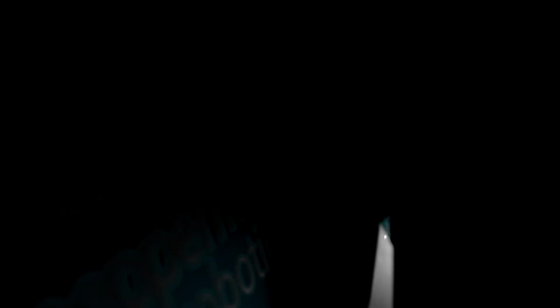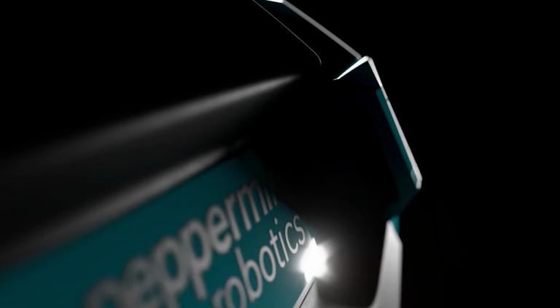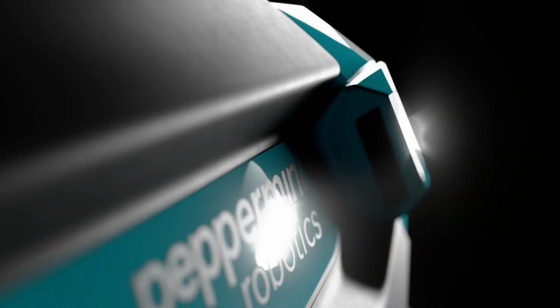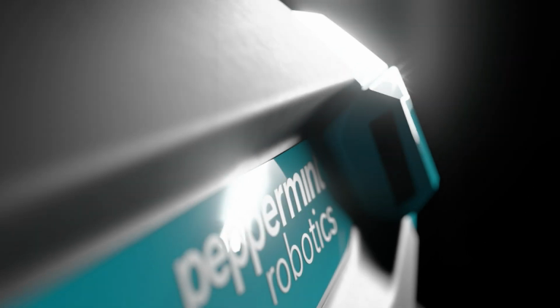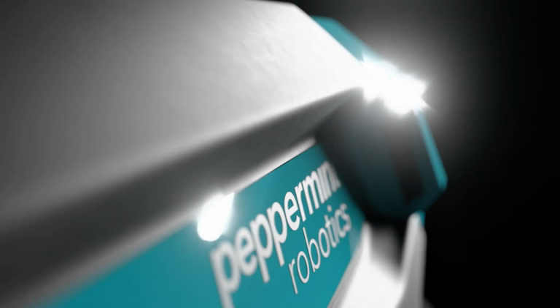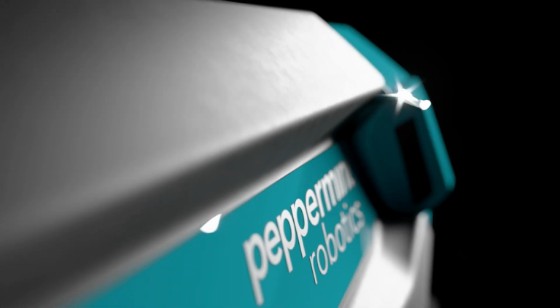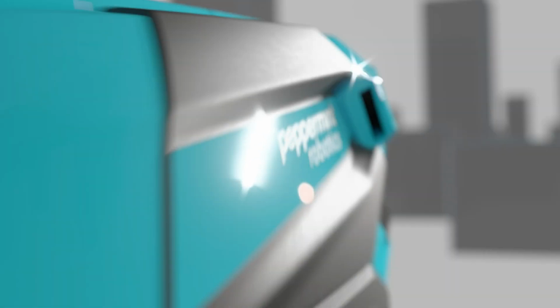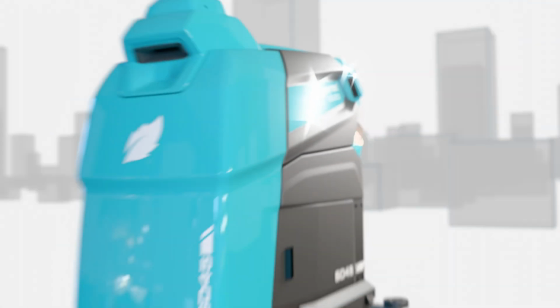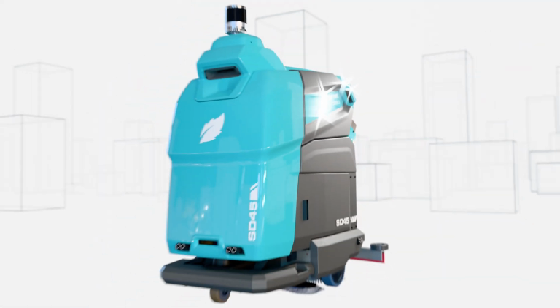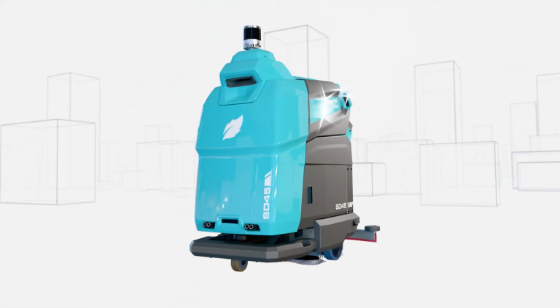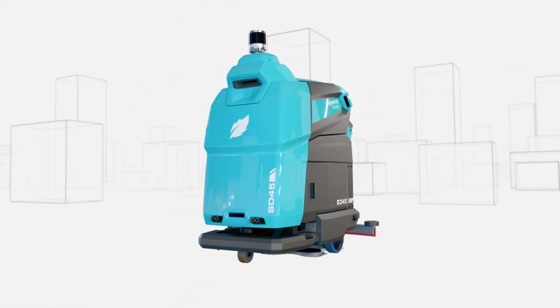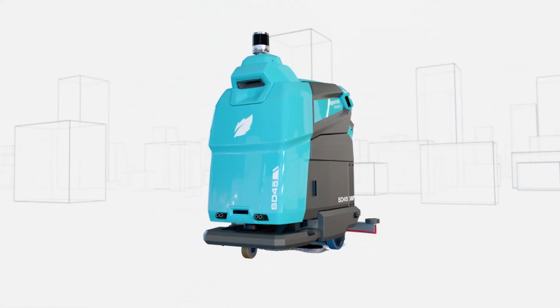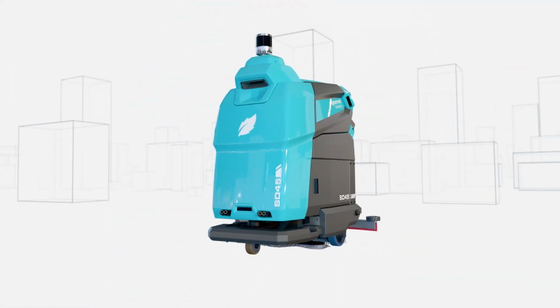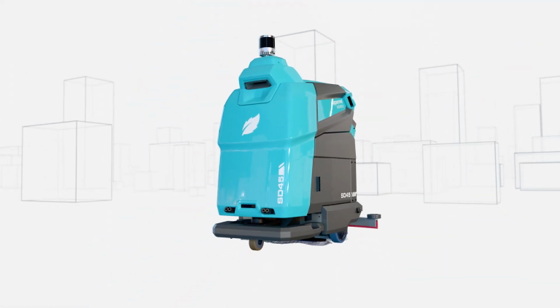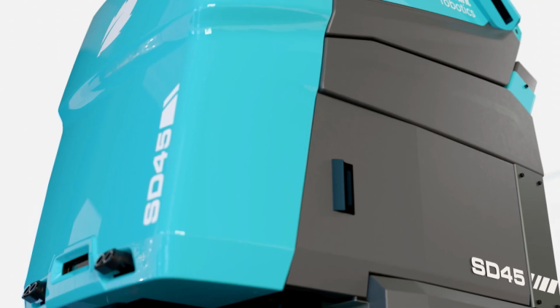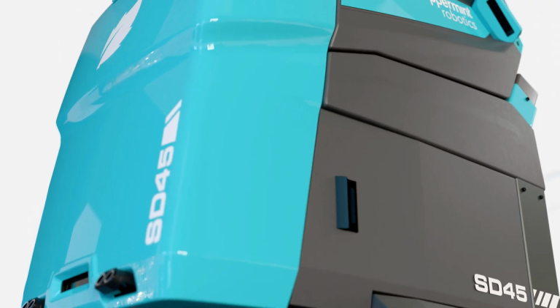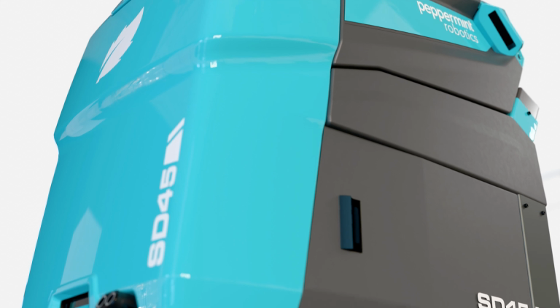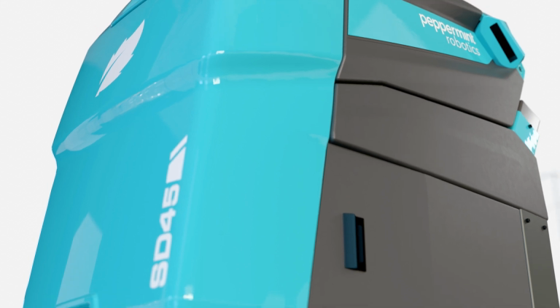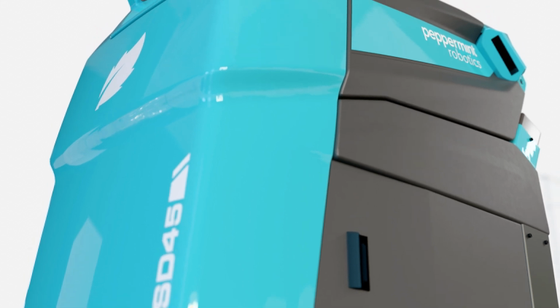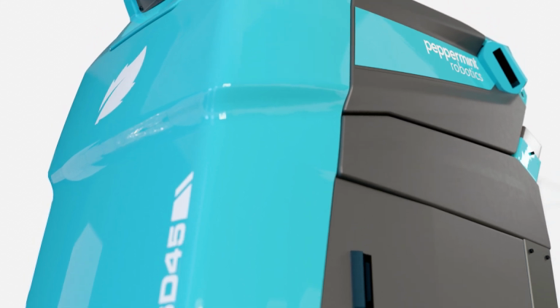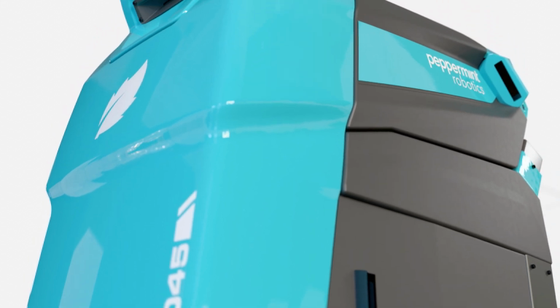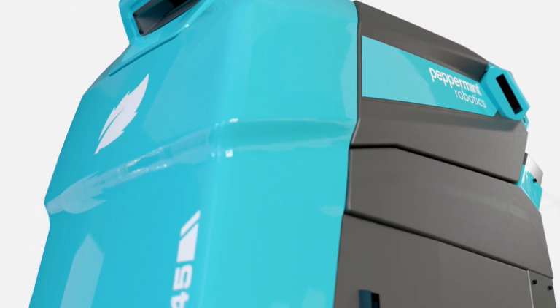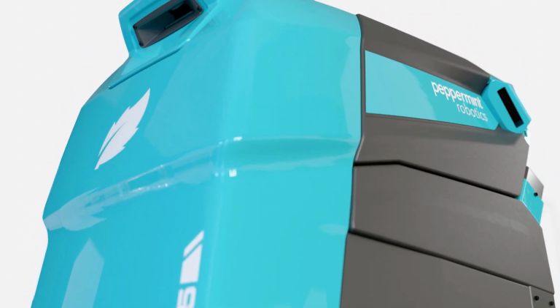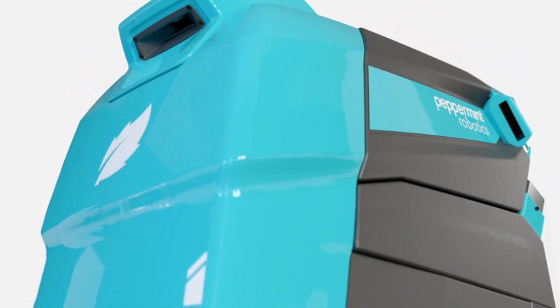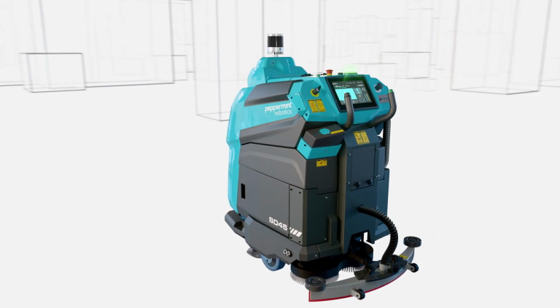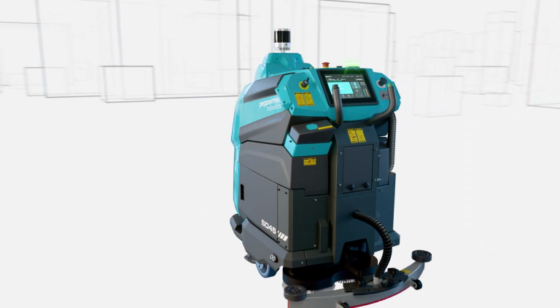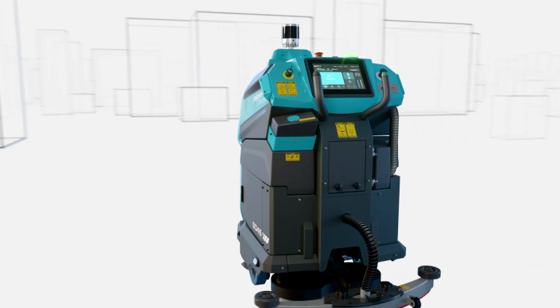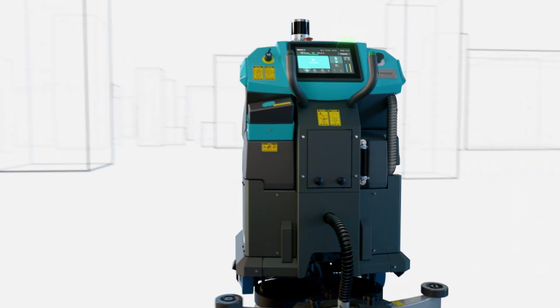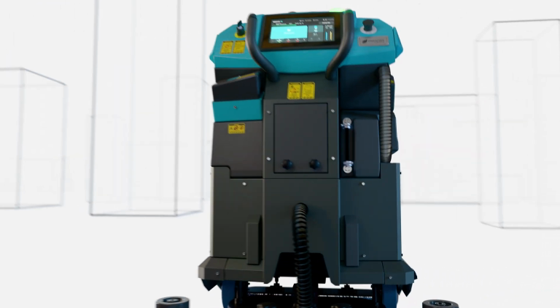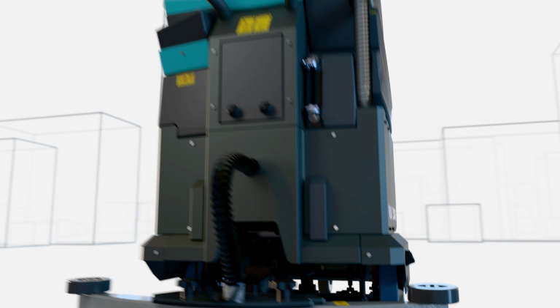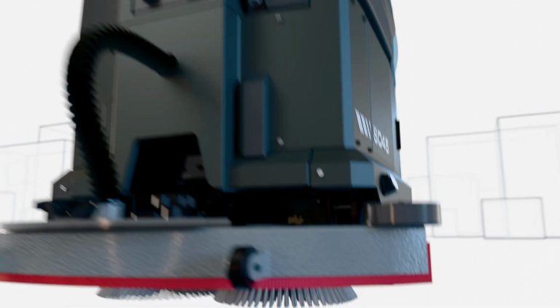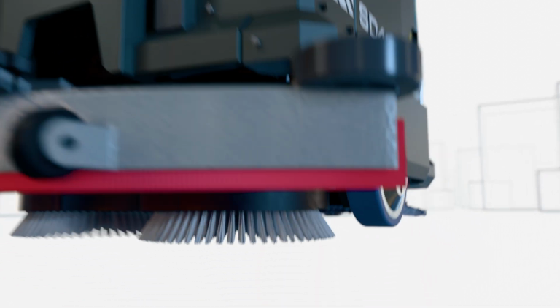That's why we built something smarter. Meet the Peppermint Autonomous Floor Cleaning Robot, designed with operational experts who understand the demands of the job. It's intelligent, adaptive, and engineered to perform.